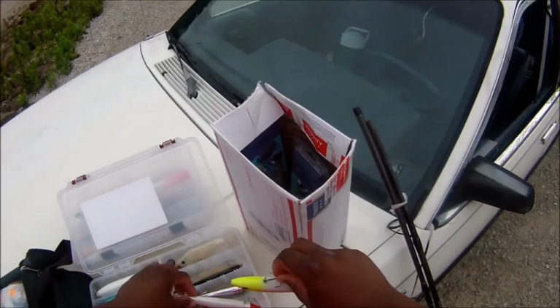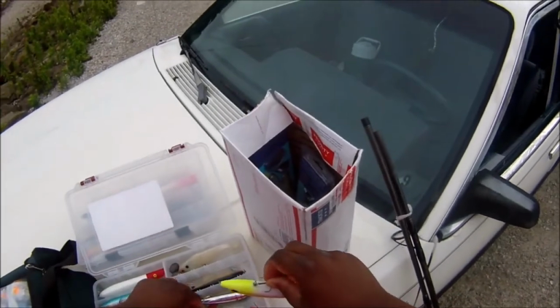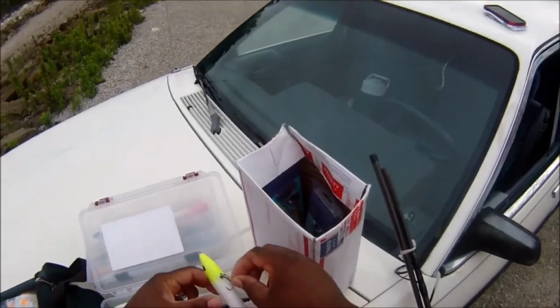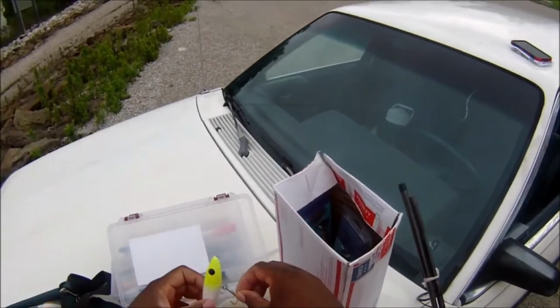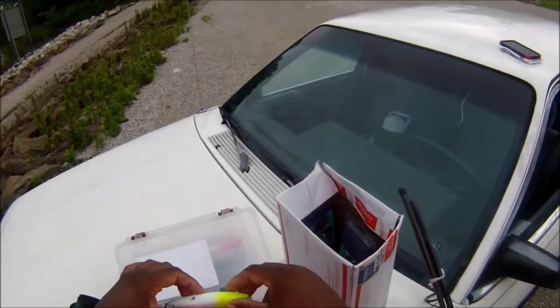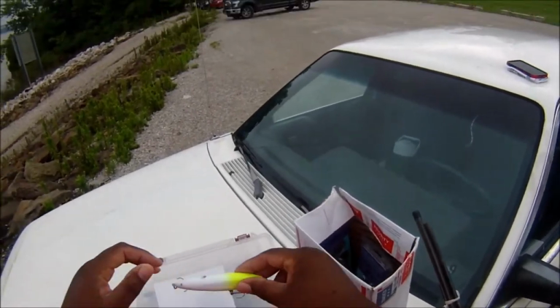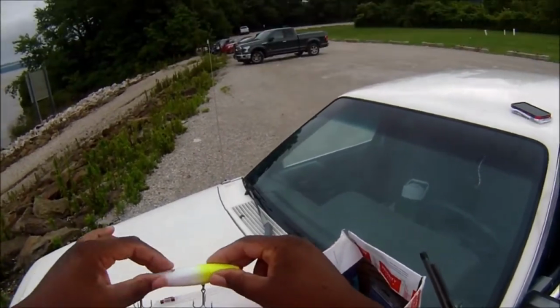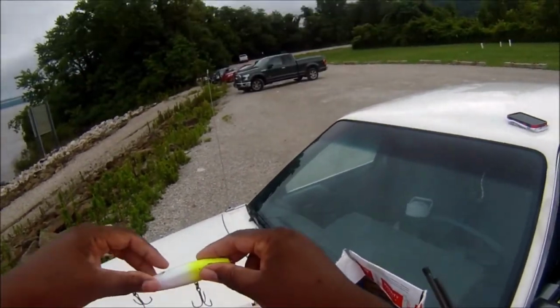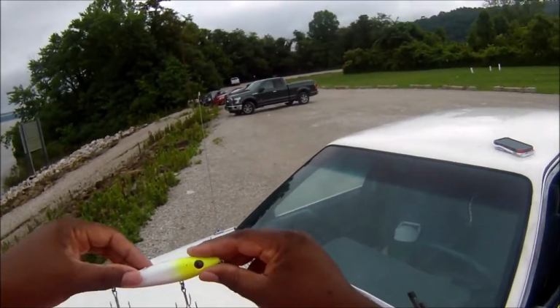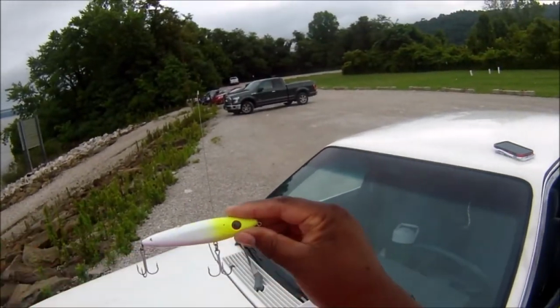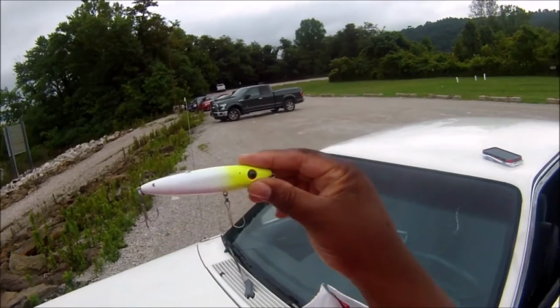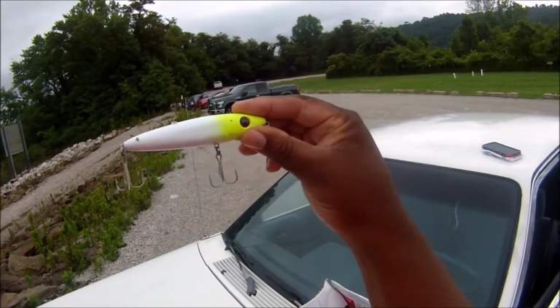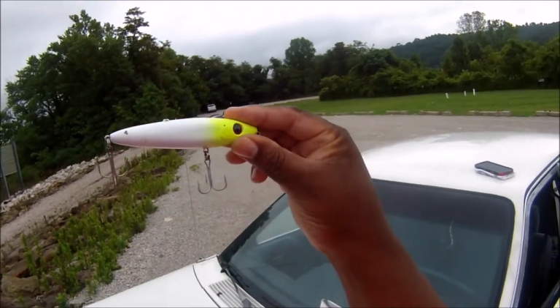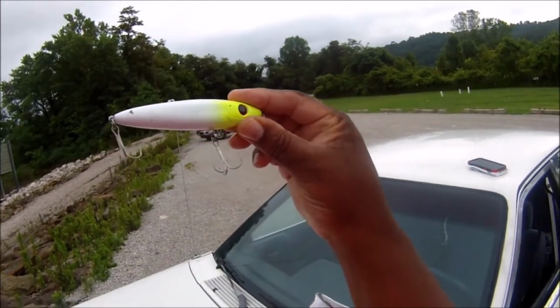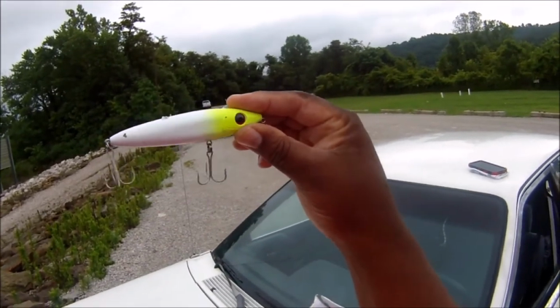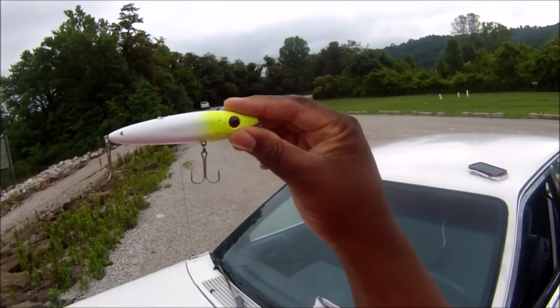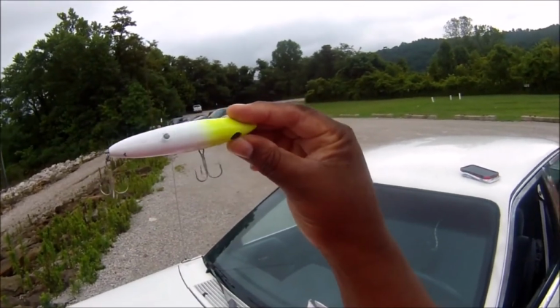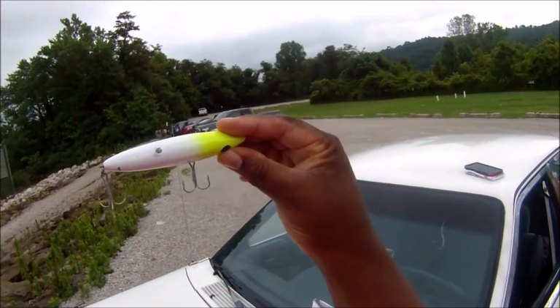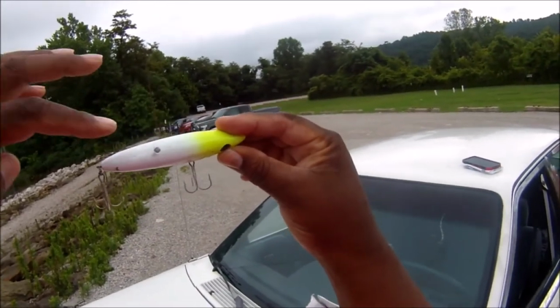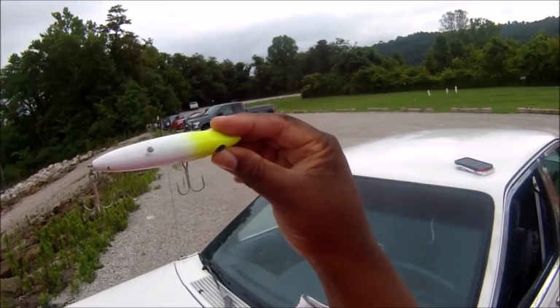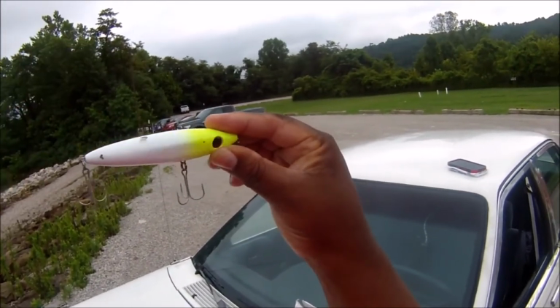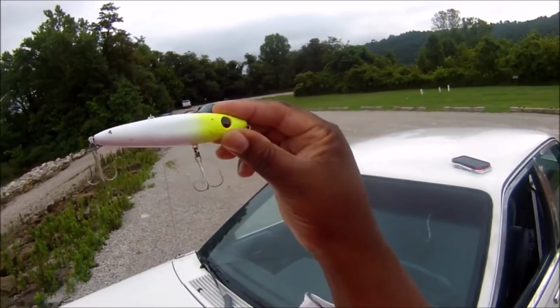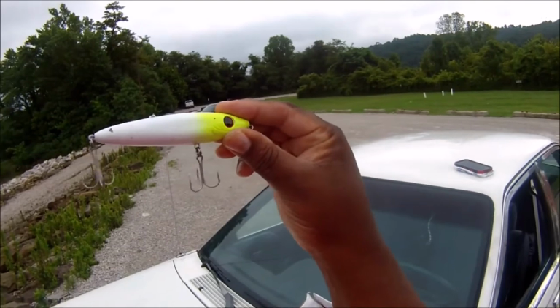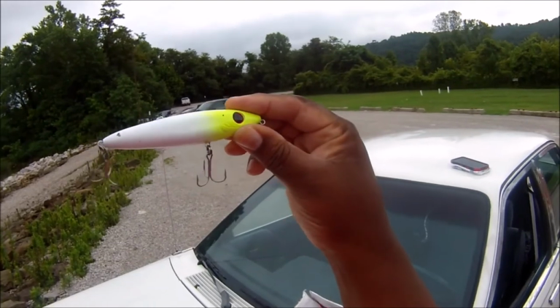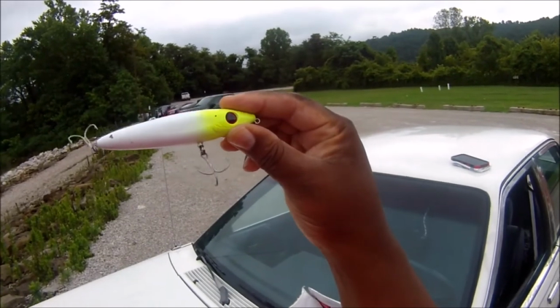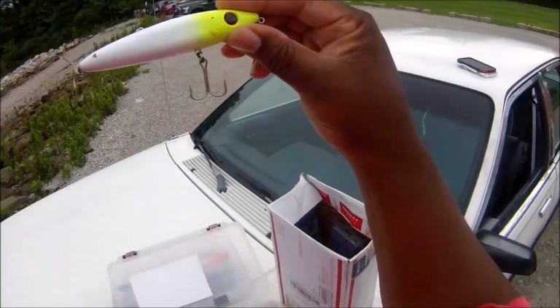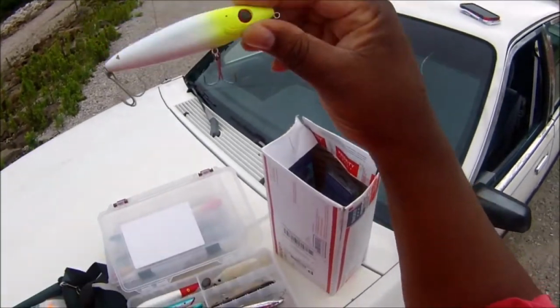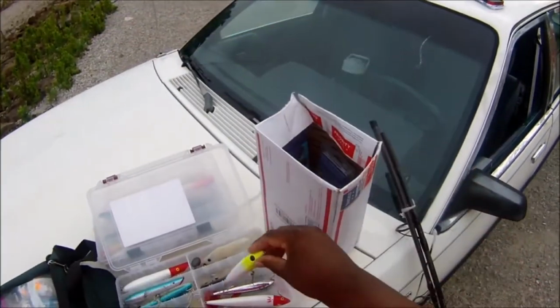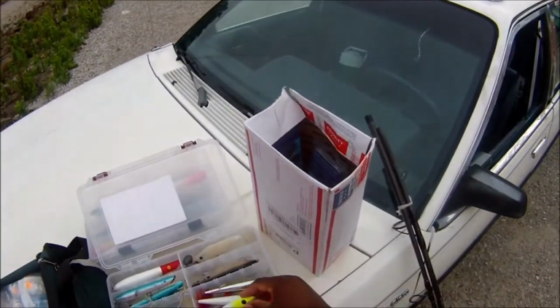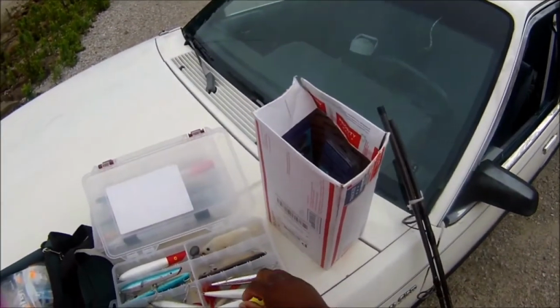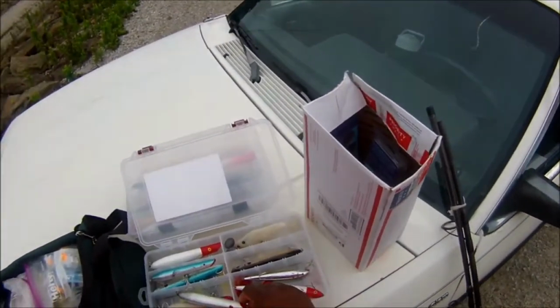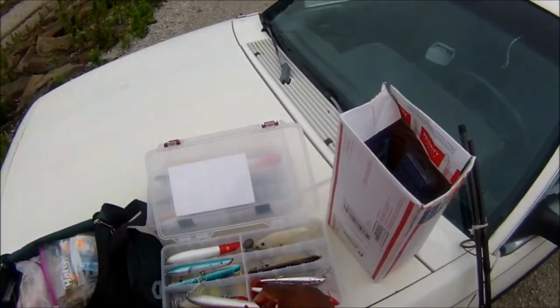Not only those lures, but just anything that fits the profile of a bait fish — drill a little hole, add a little buckshot, get a little weight to it, and you can get it out there and it works.